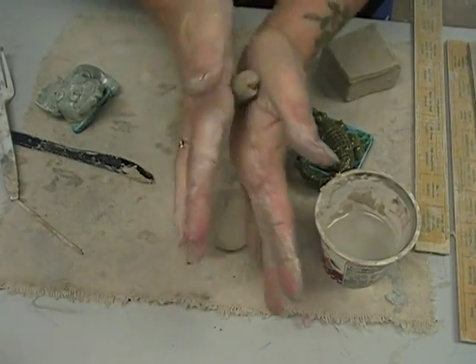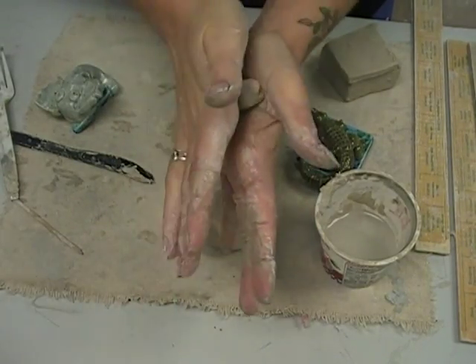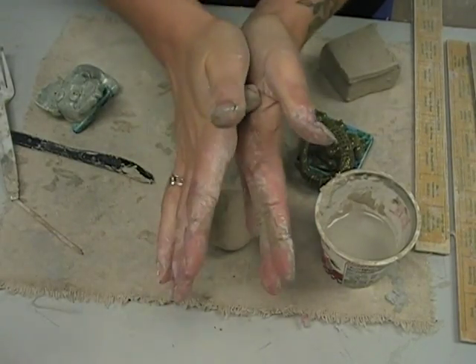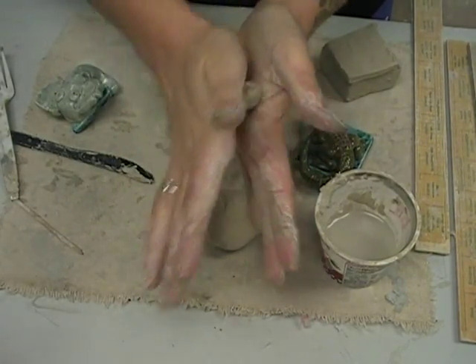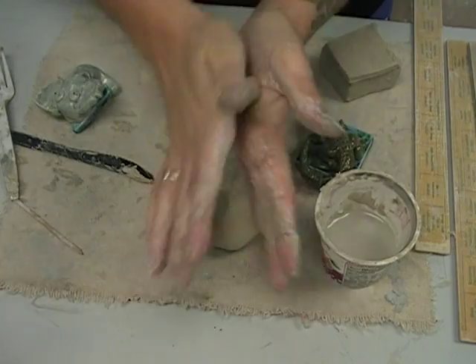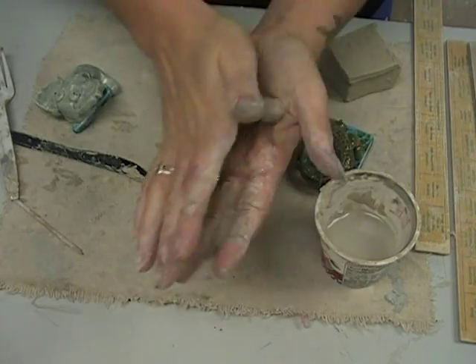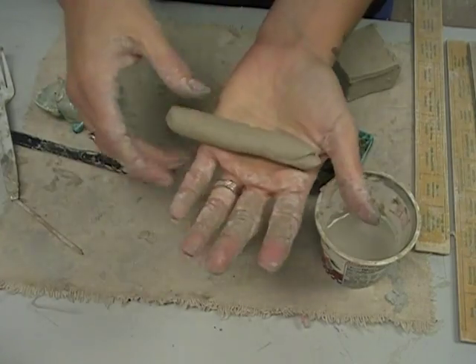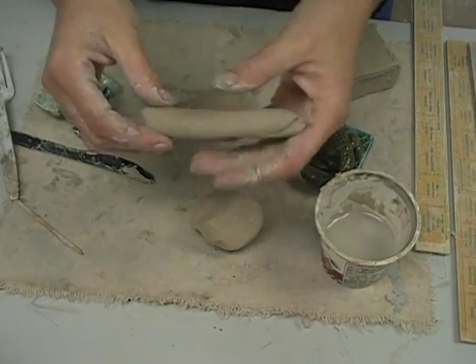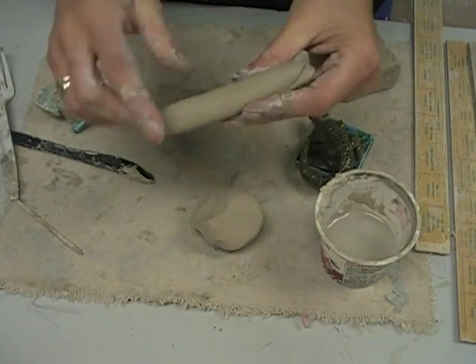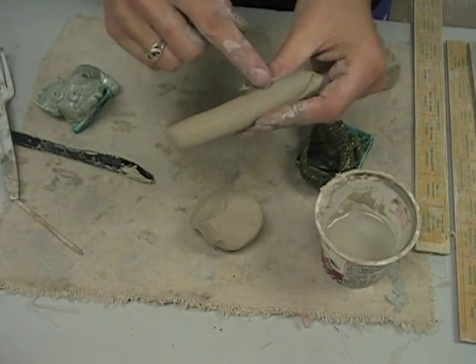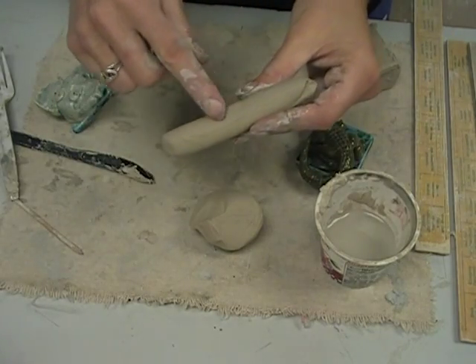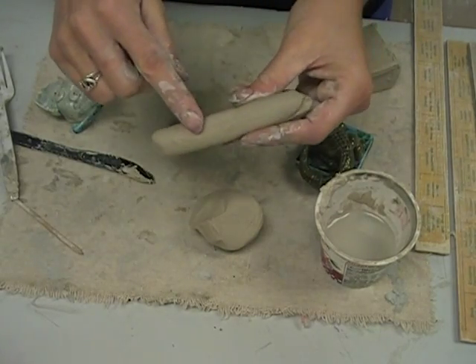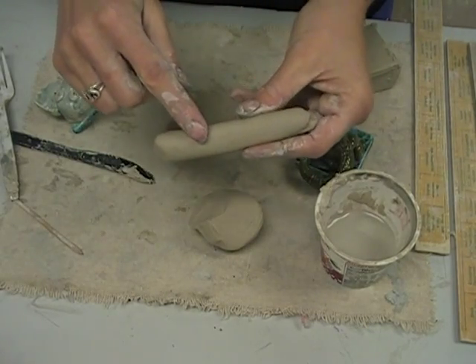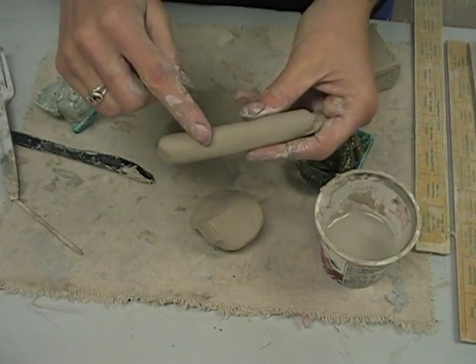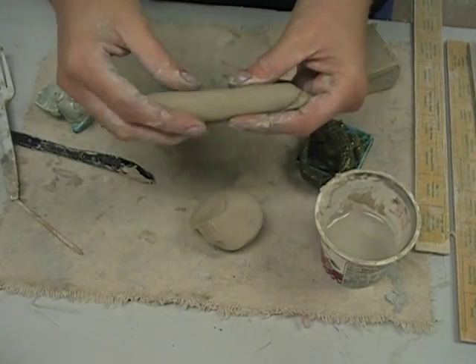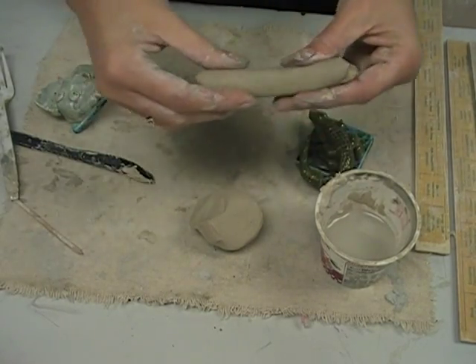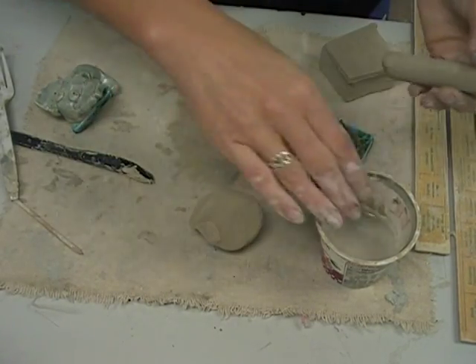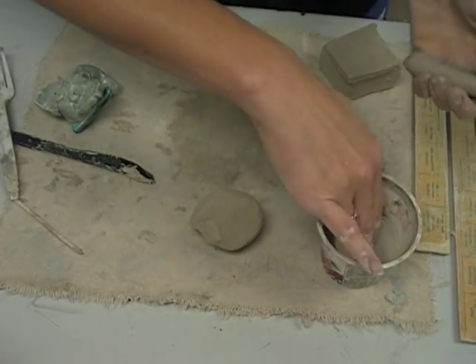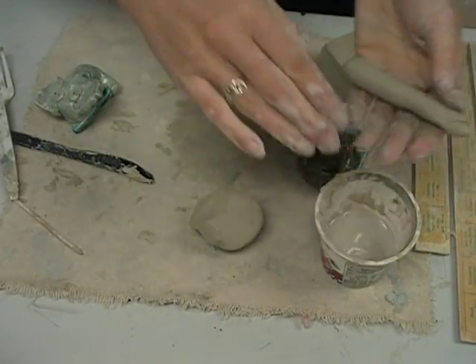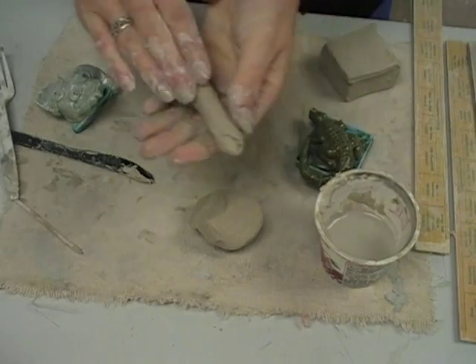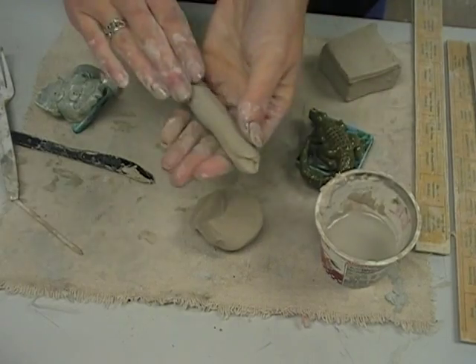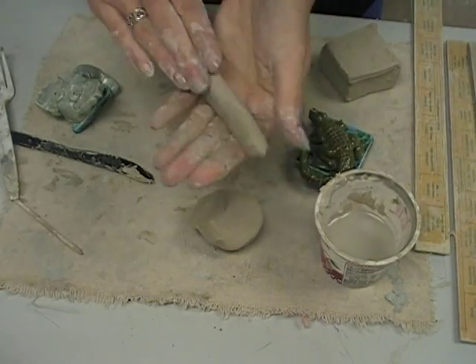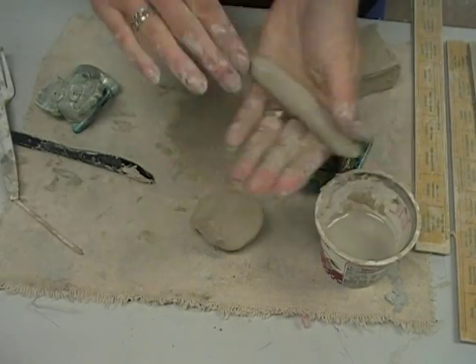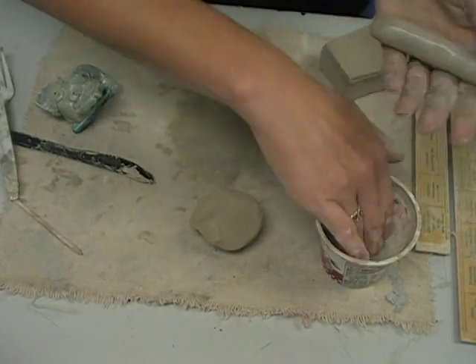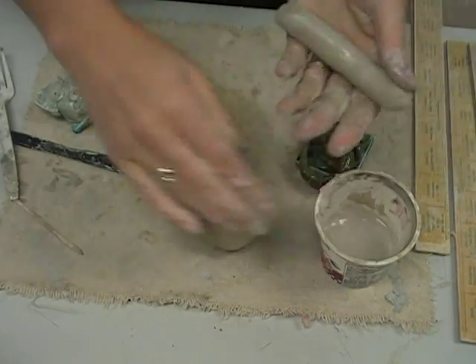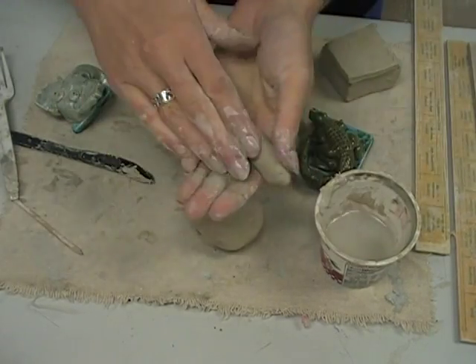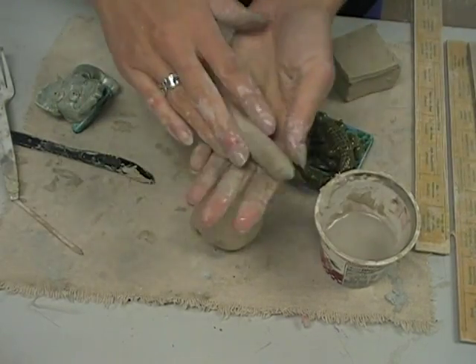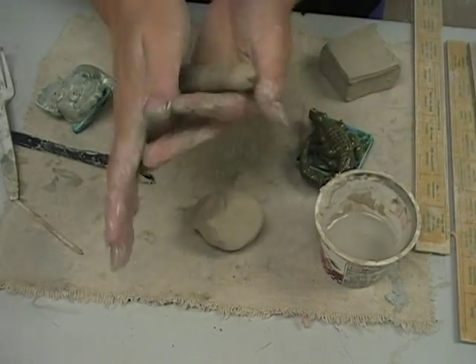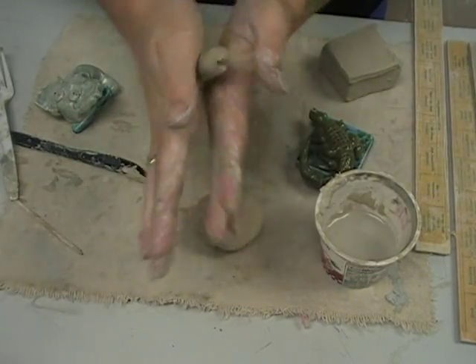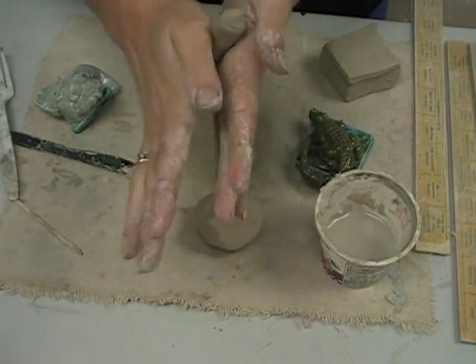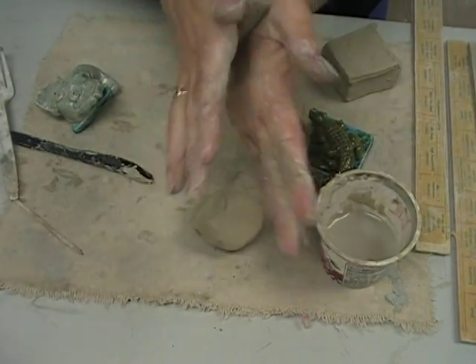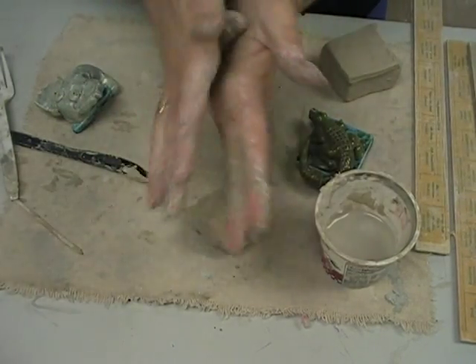Your clay tends to dry out when you're doing this and get little tiny cracks. So a way to help prevent that every now and then is to get some water and rub it.